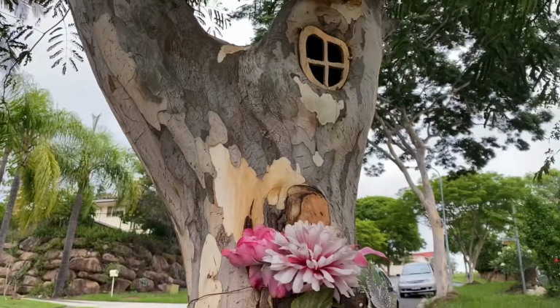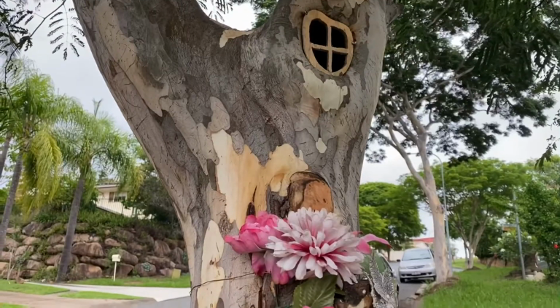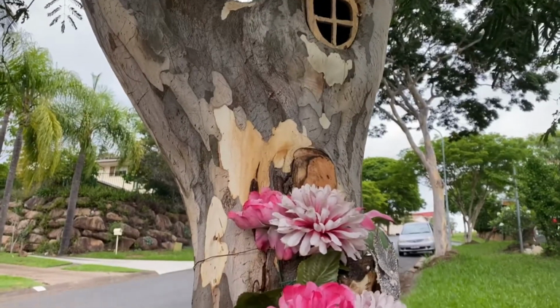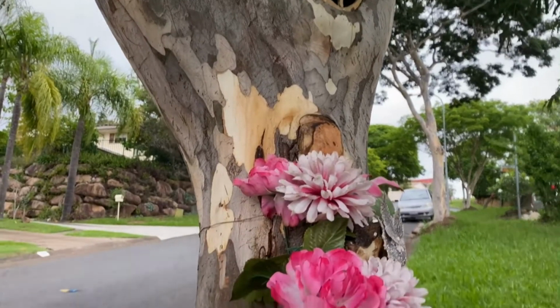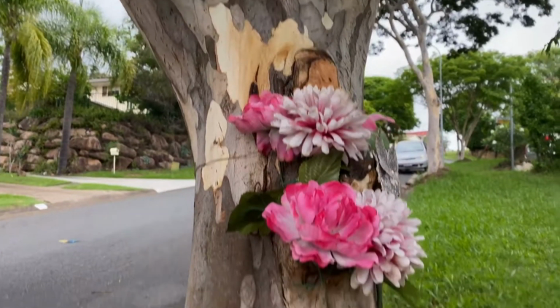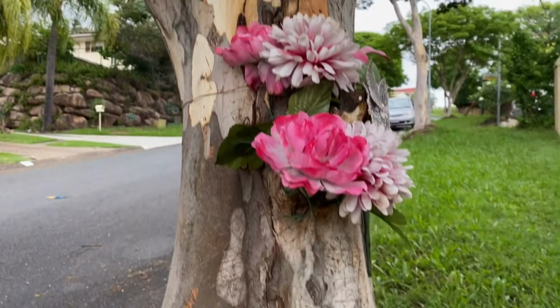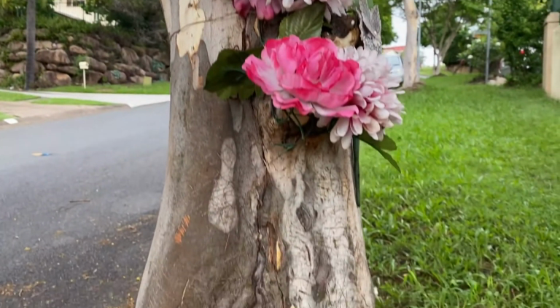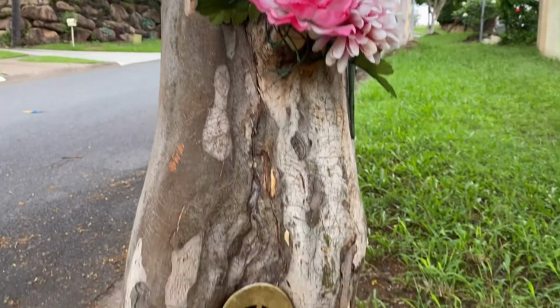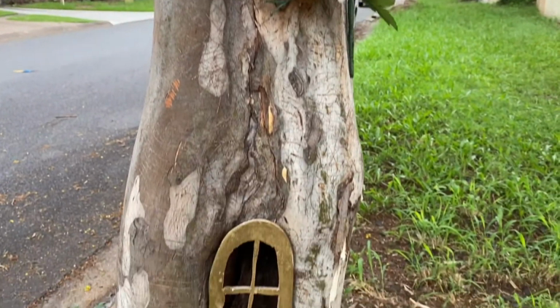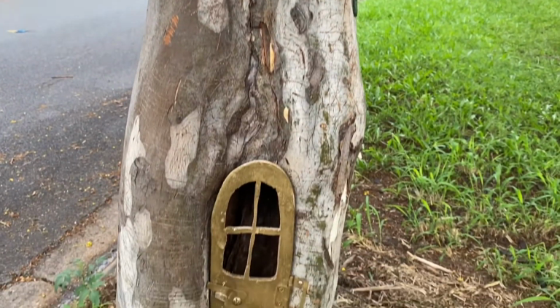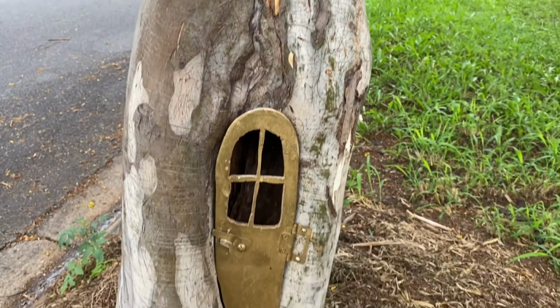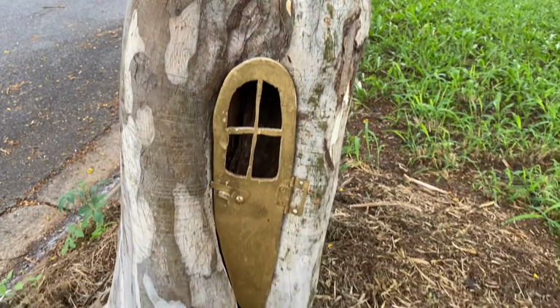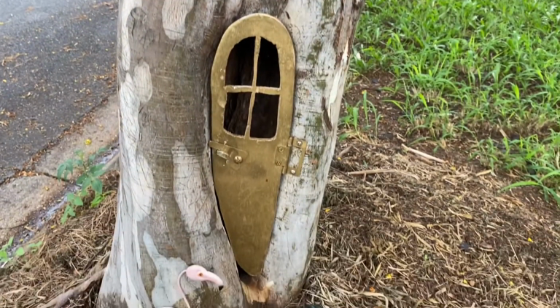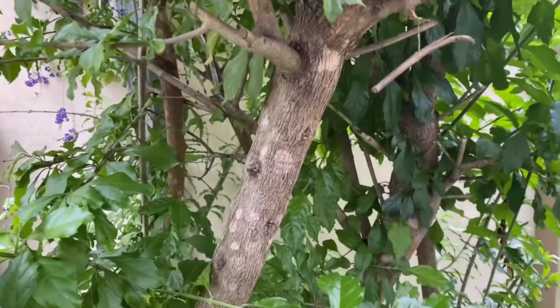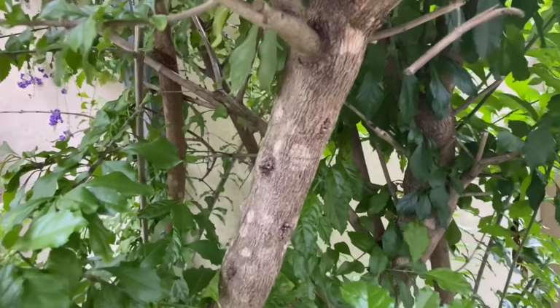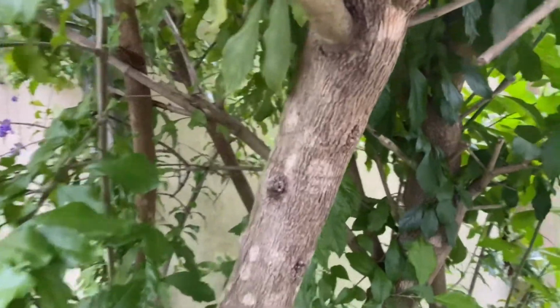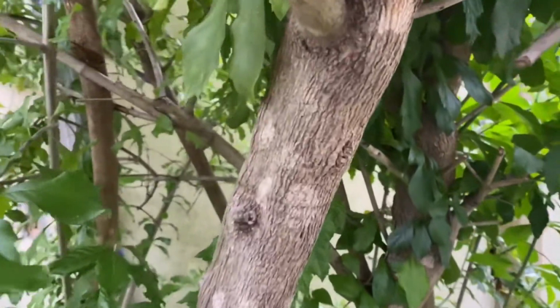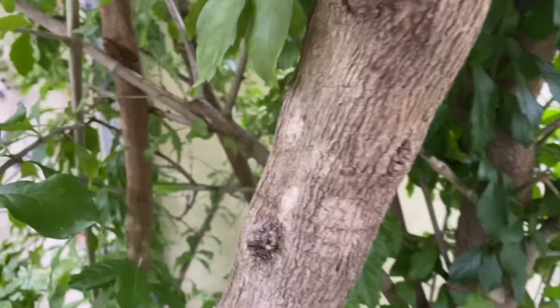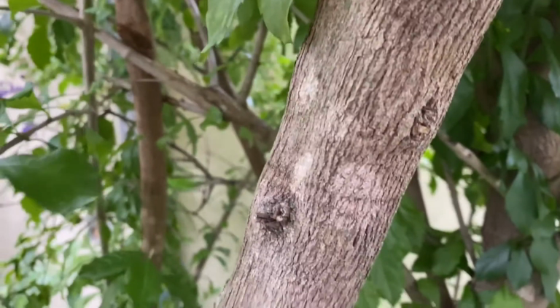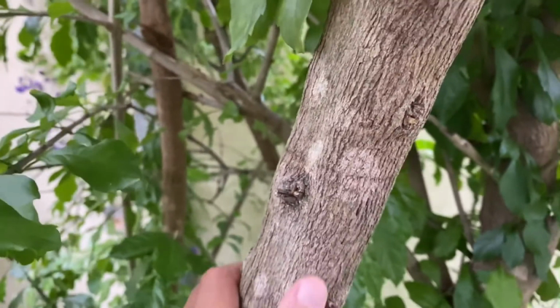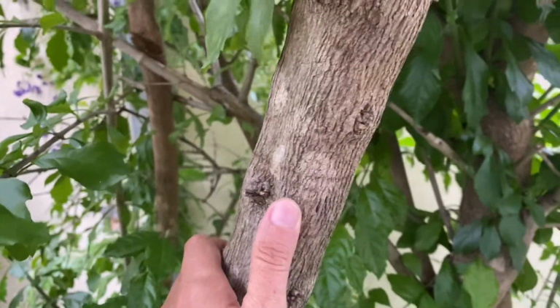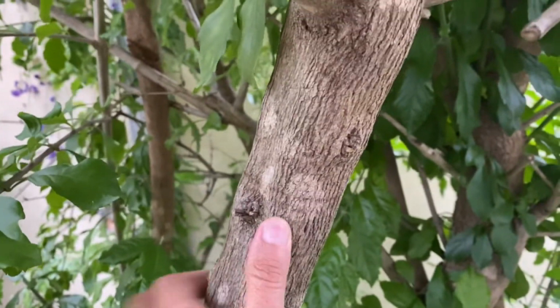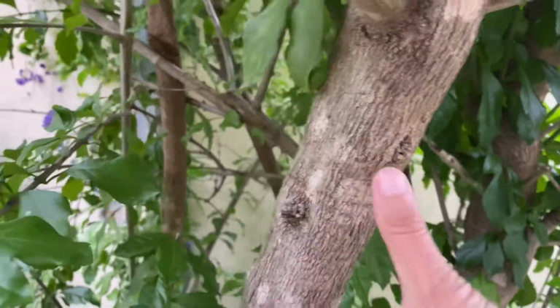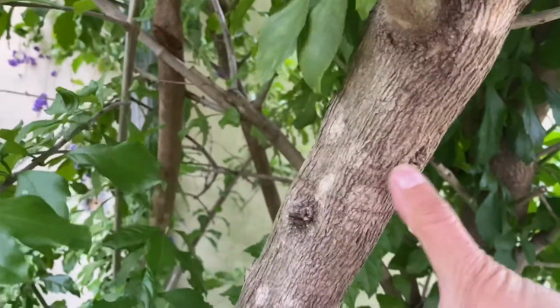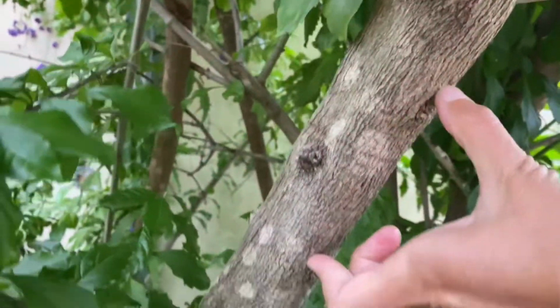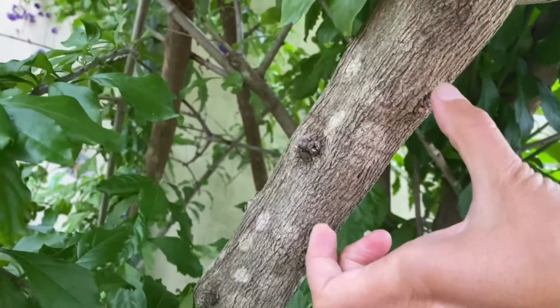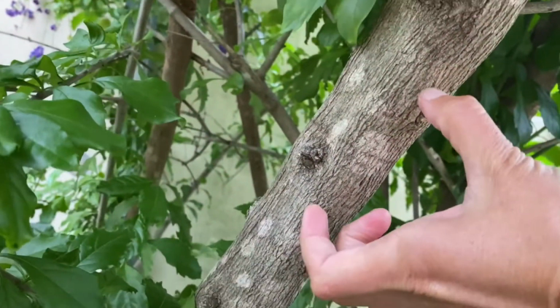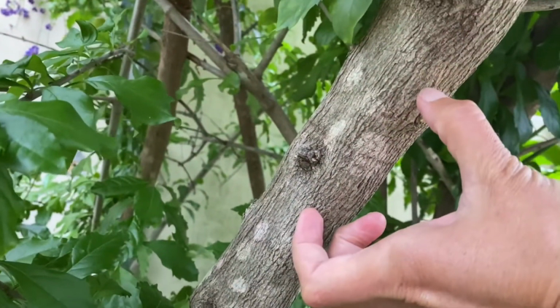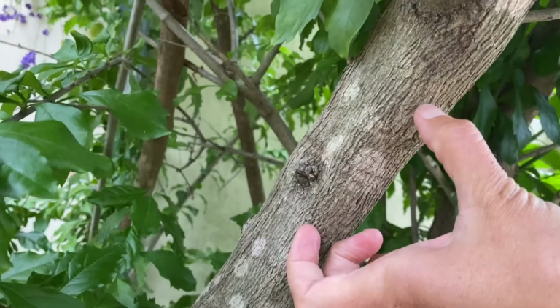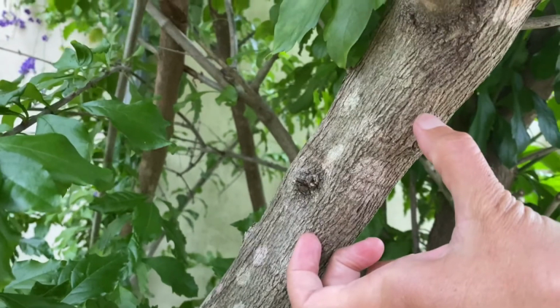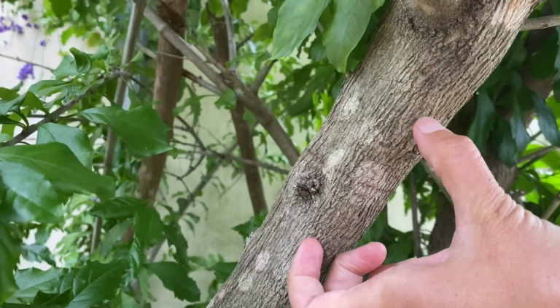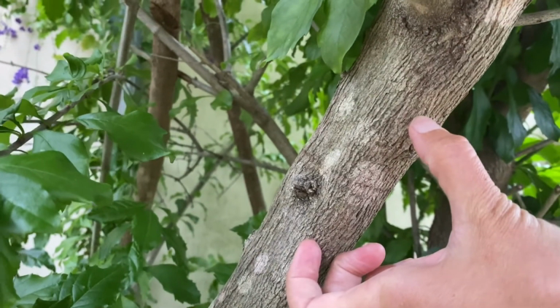My daughter requested a letterbox for her fairy house, so I'm about to make one. What I'll need is a nice straight round stick, and I found this one. I'm probably going to cut about that much off, just with a saw.